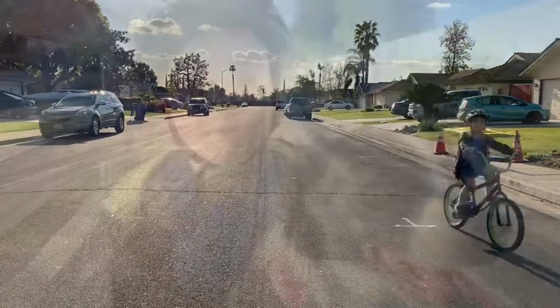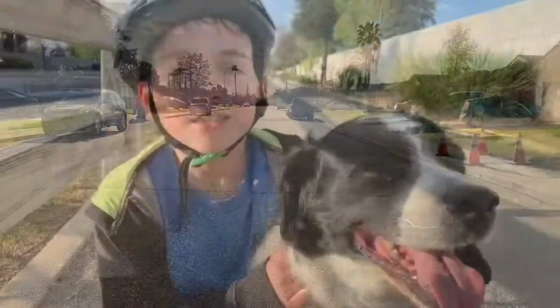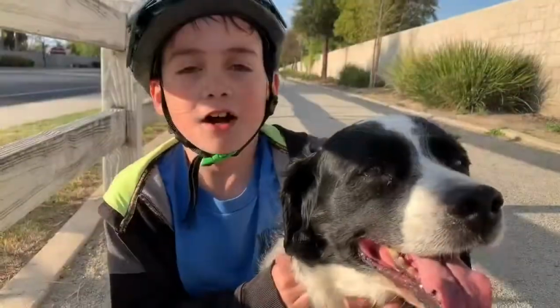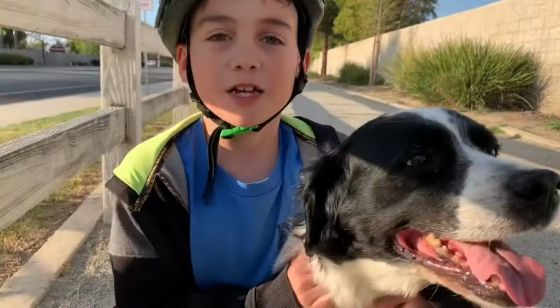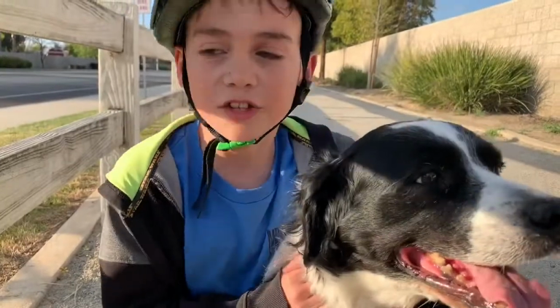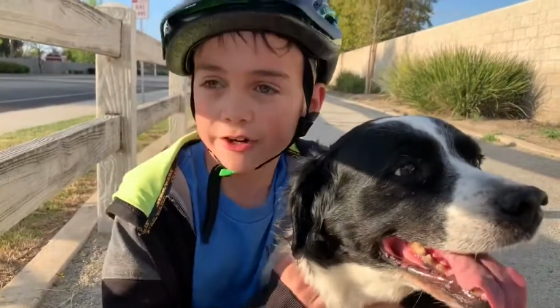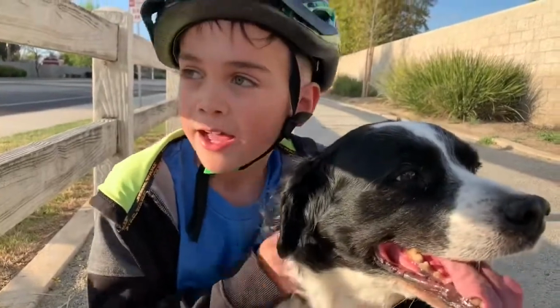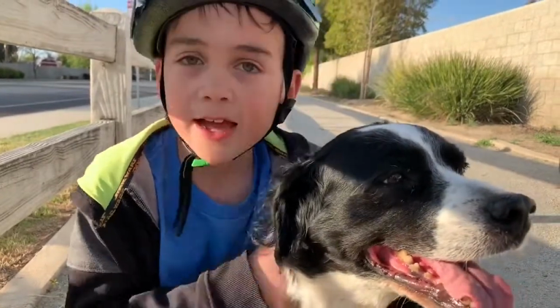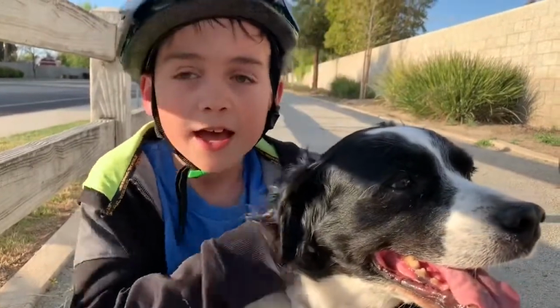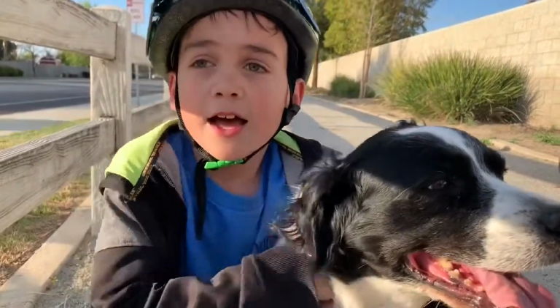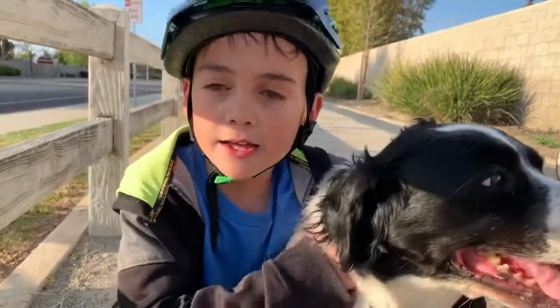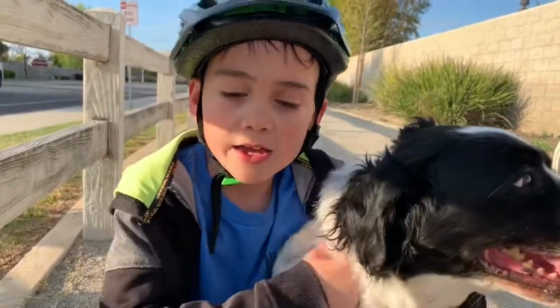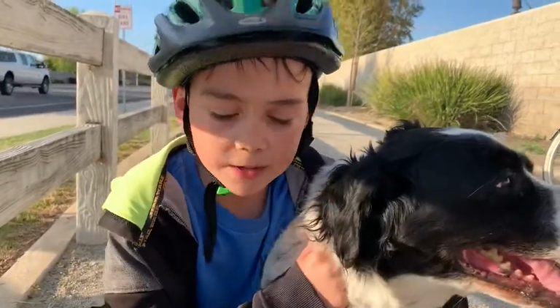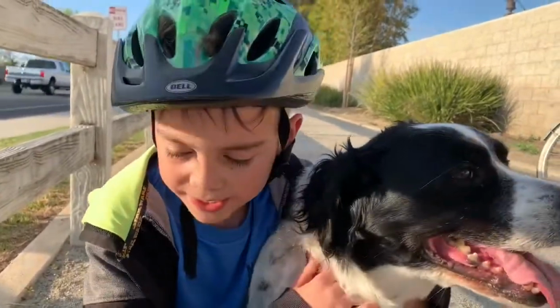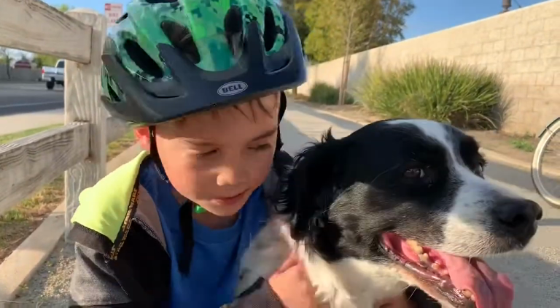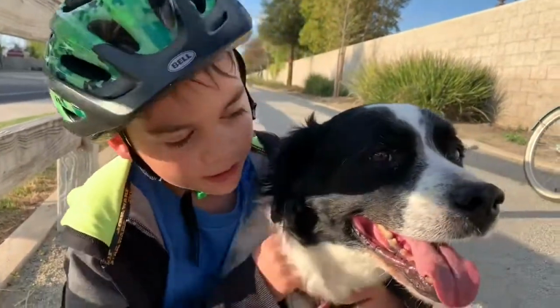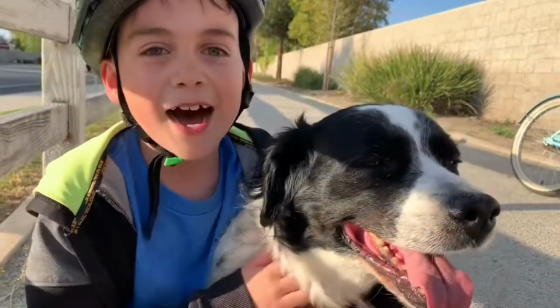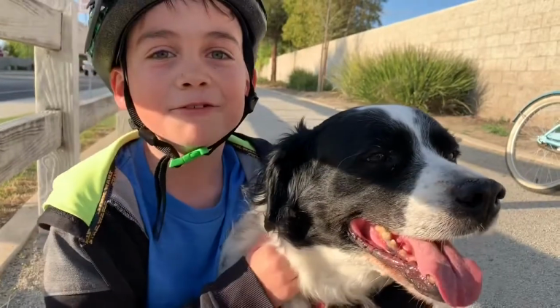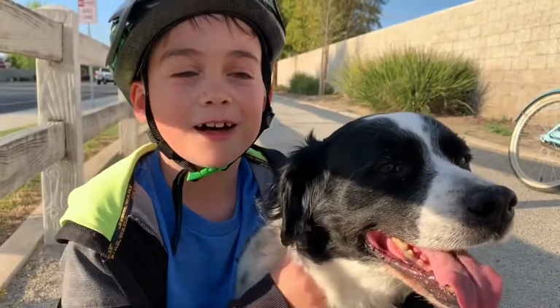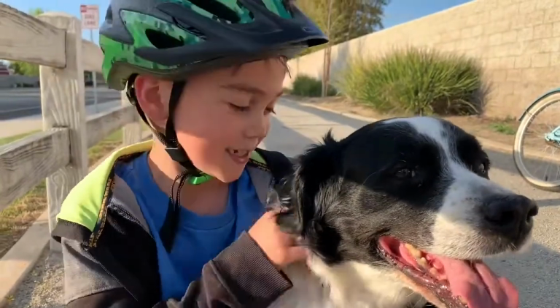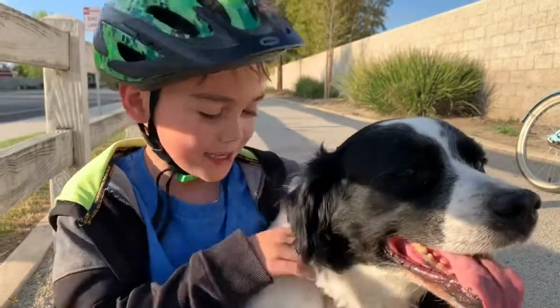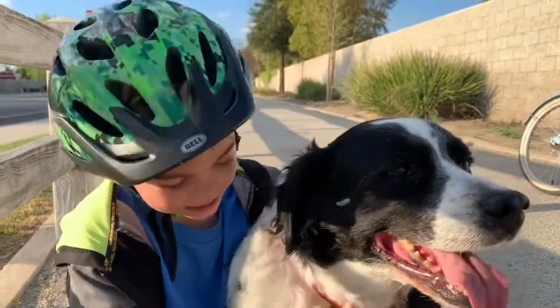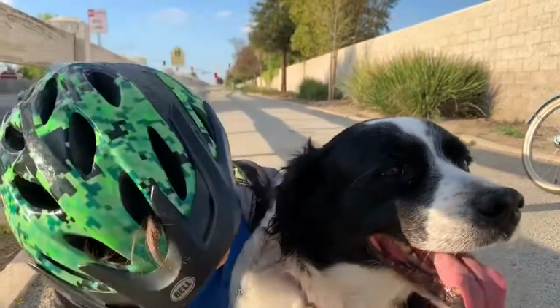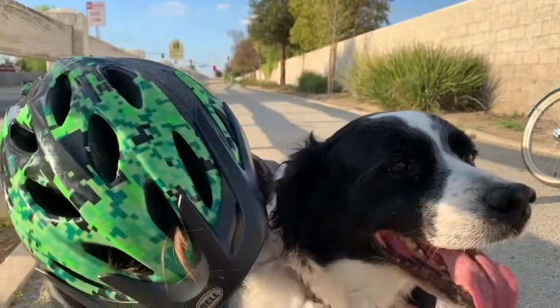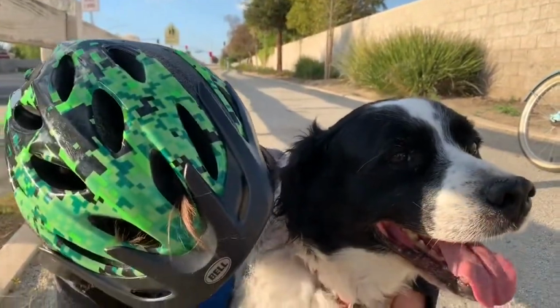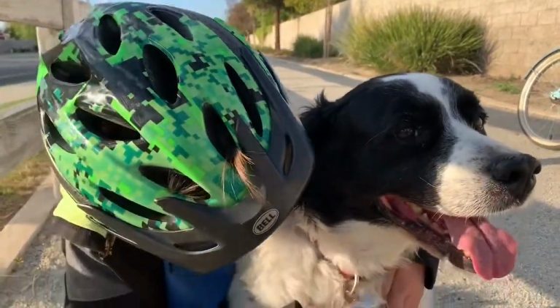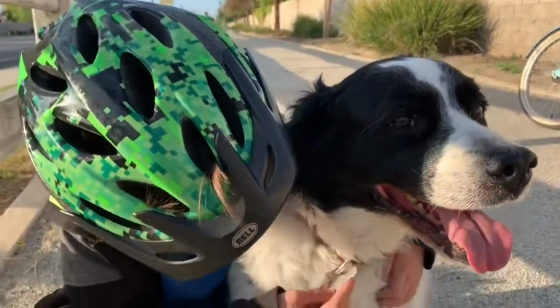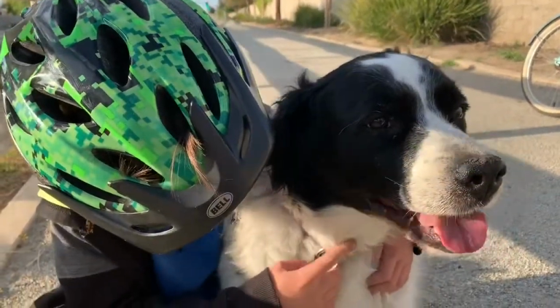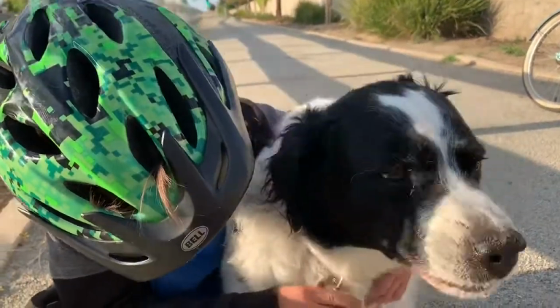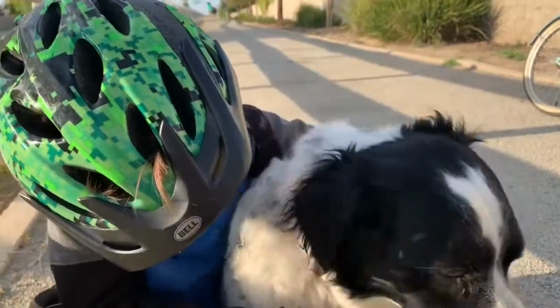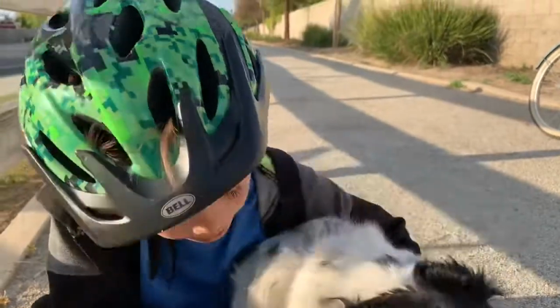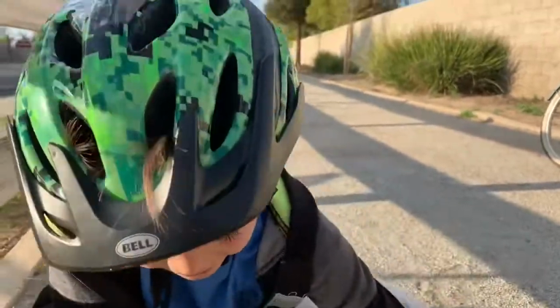We got this dog and we called the owner to come pick it up. I had to run a lot because I had to give... Bandit, right? It's Bandit.